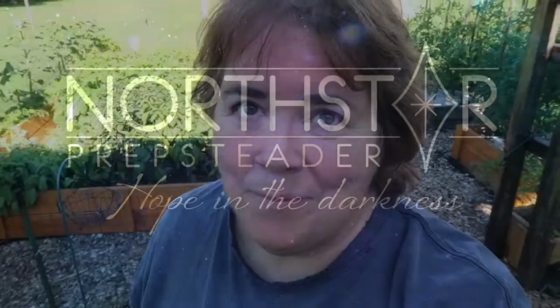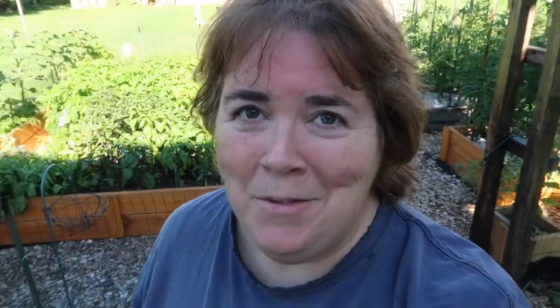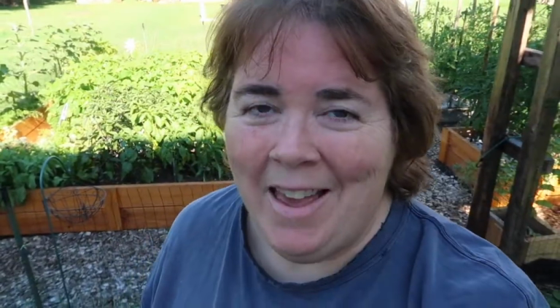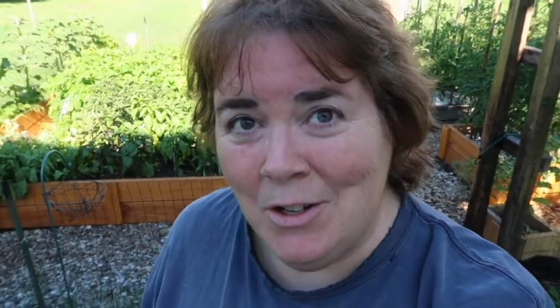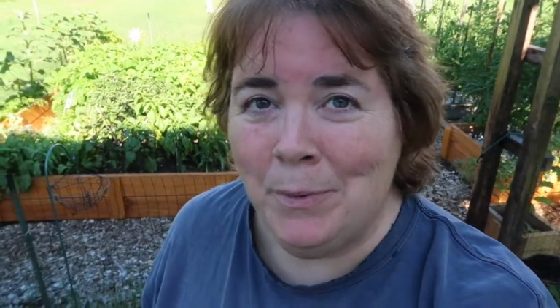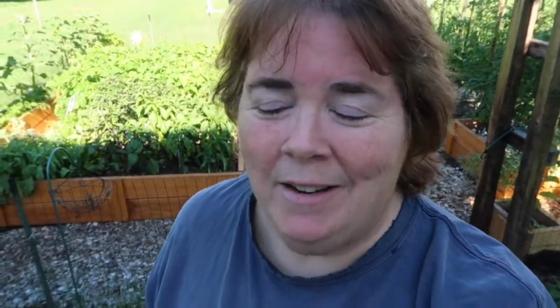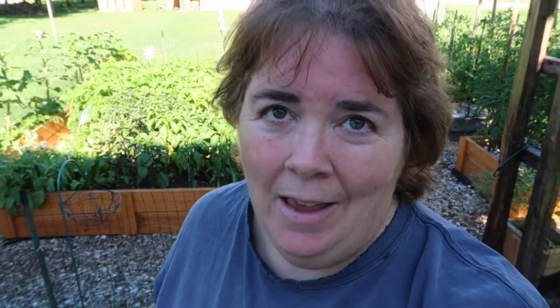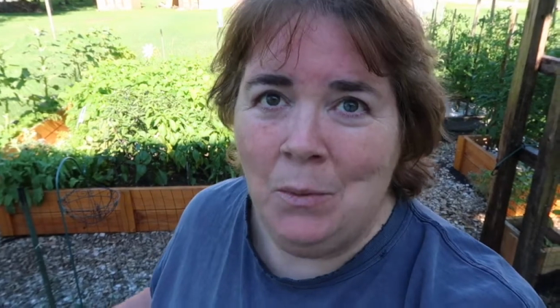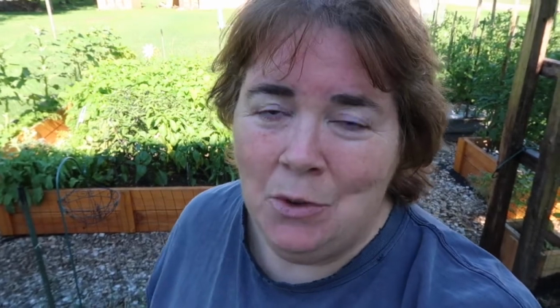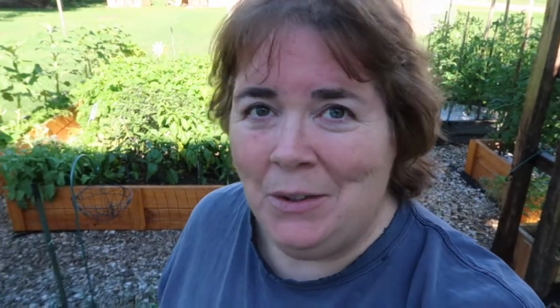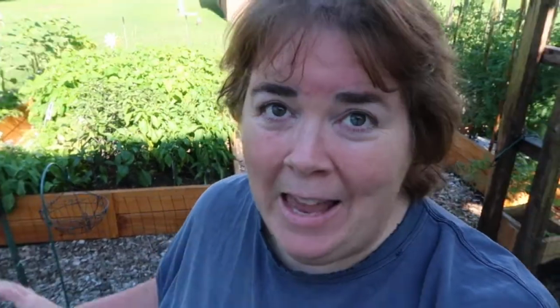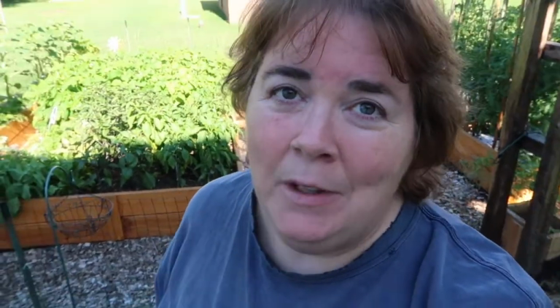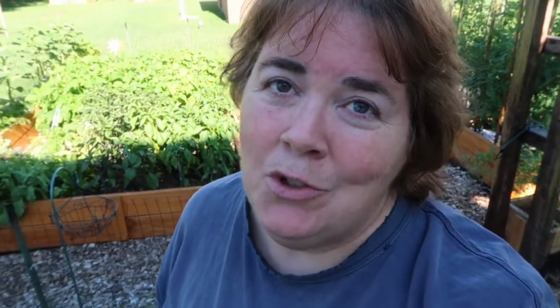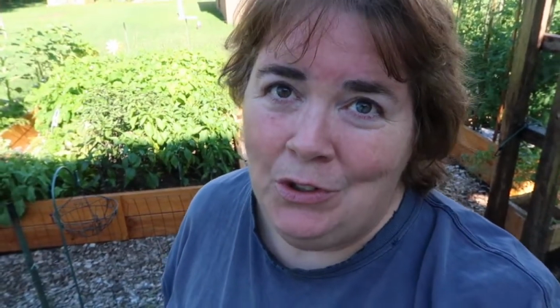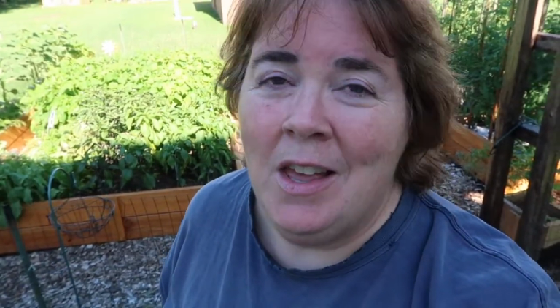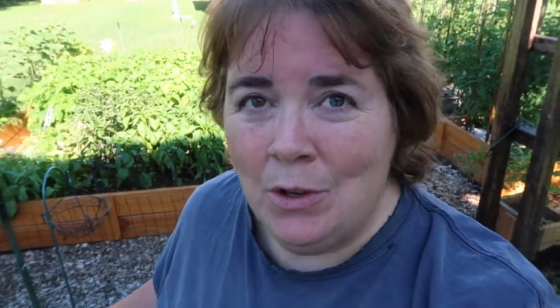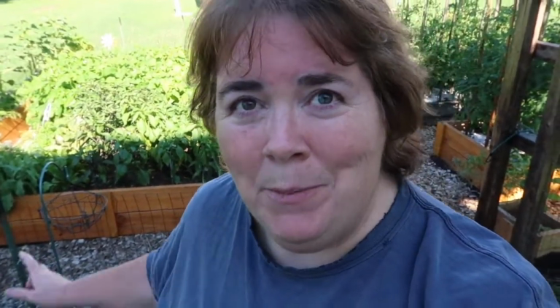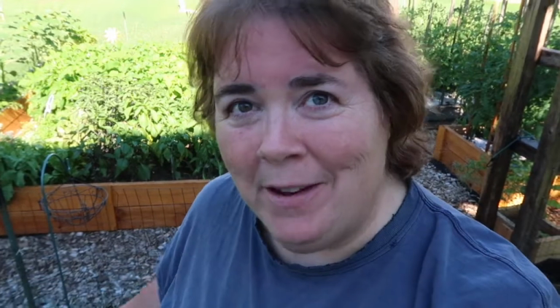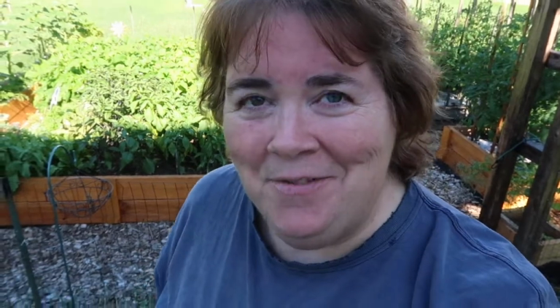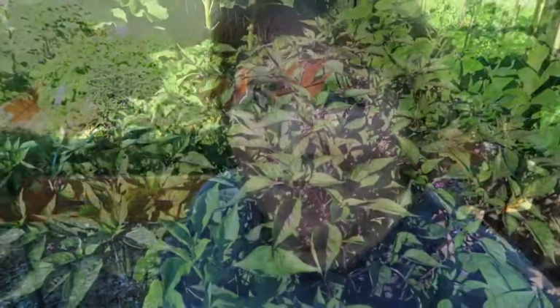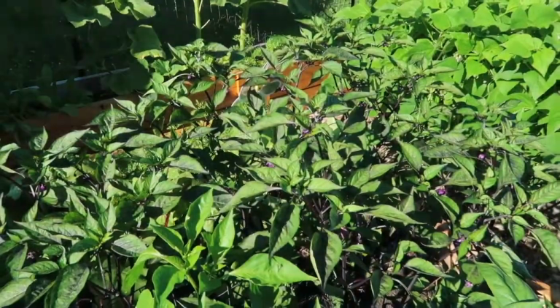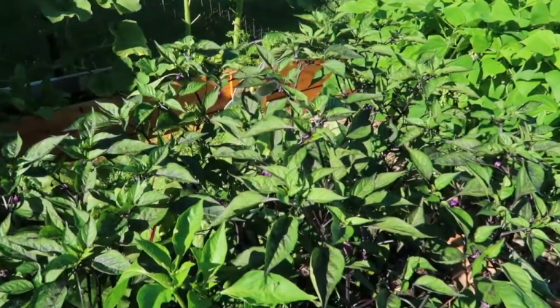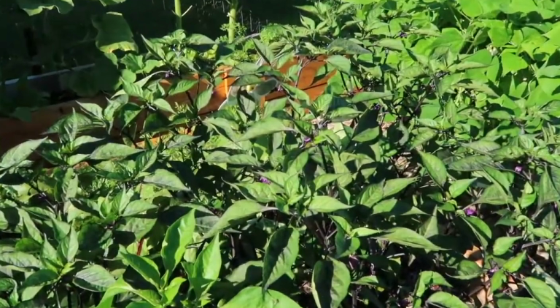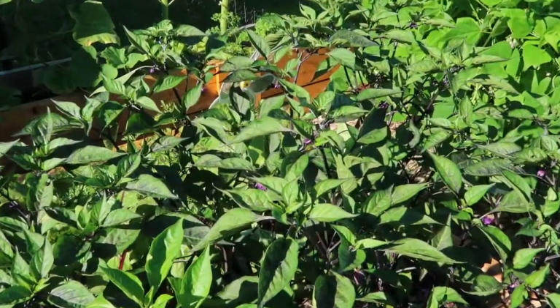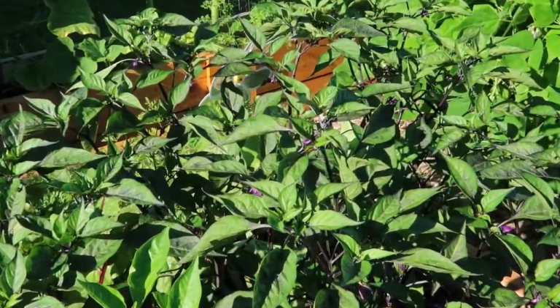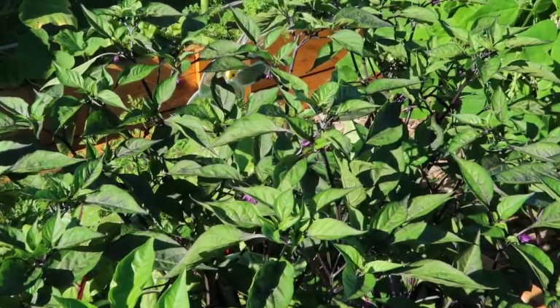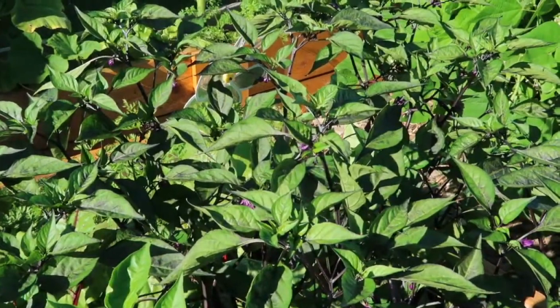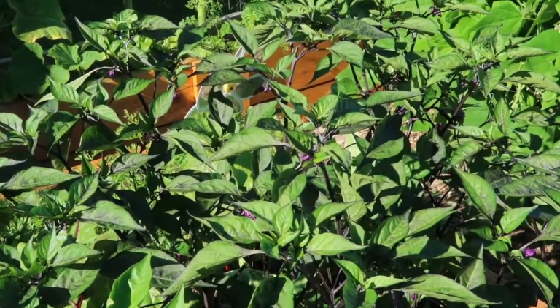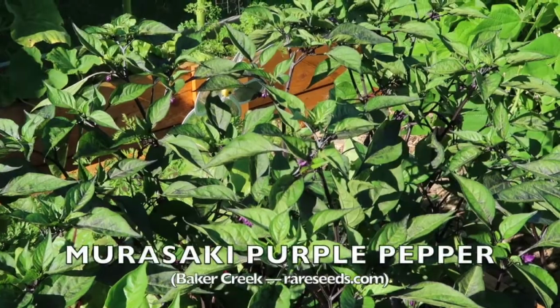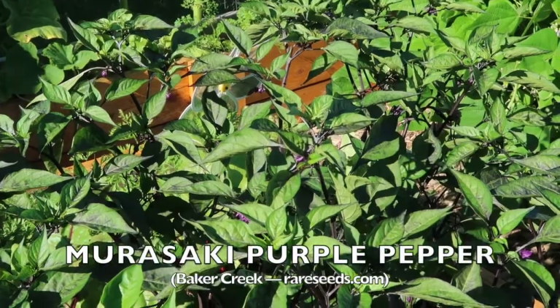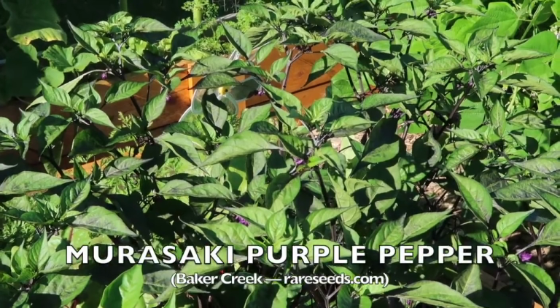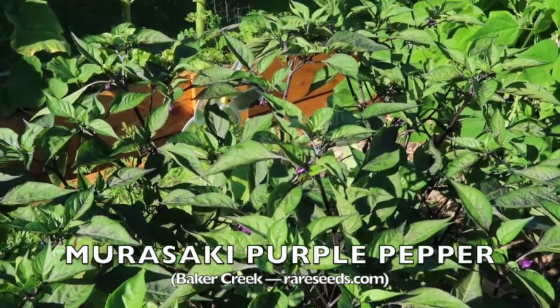Hey everybody, Kathy at North Star Prepstetter. I am in West Central Minnesota and I would like to introduce you to a new member of my garden. This is the Murasaki purple pepper.